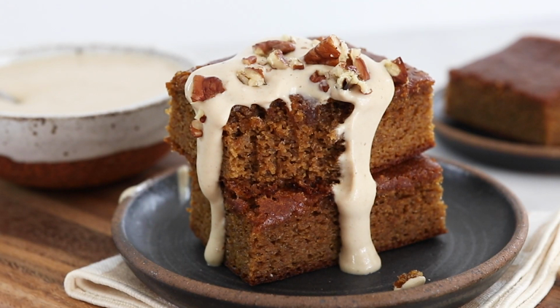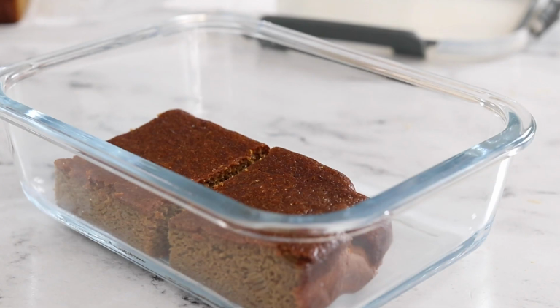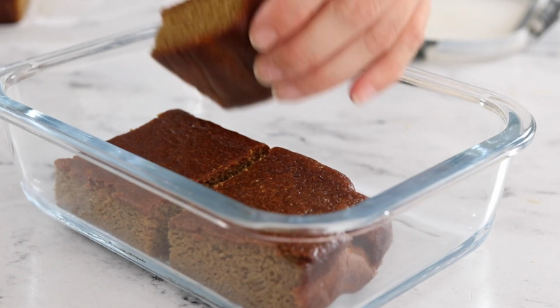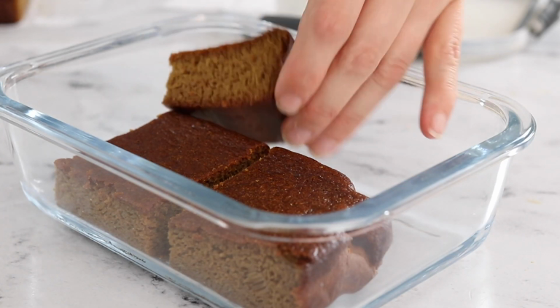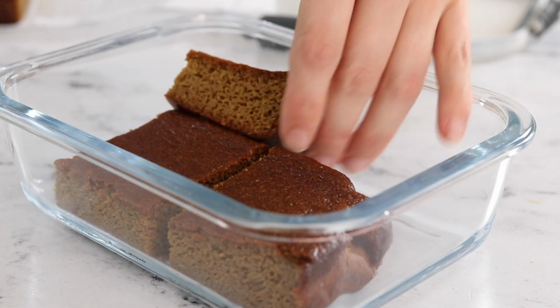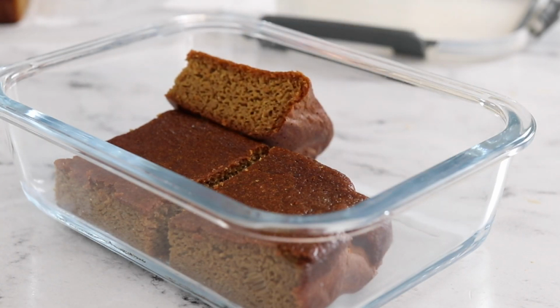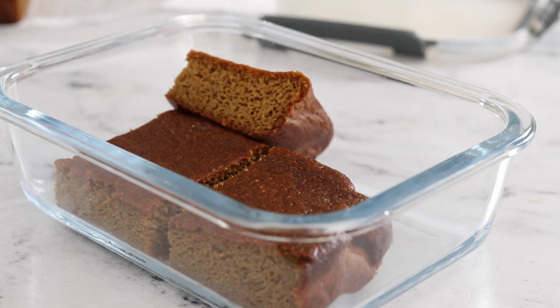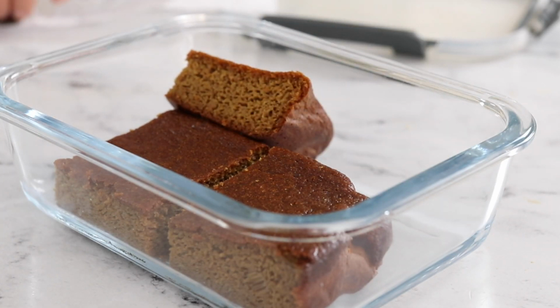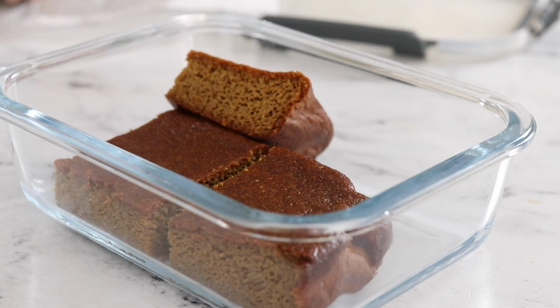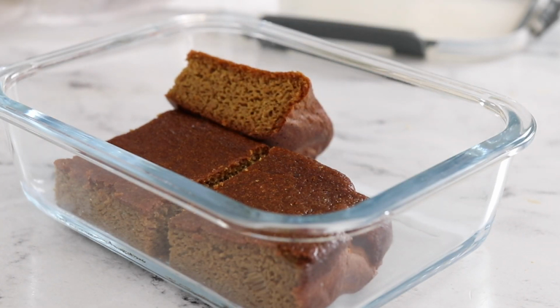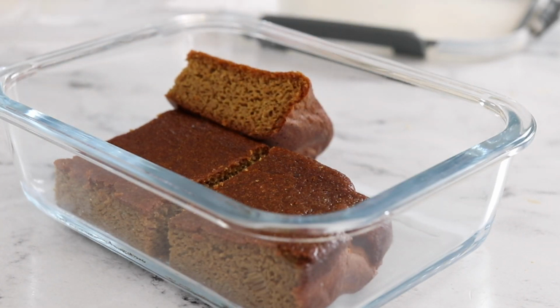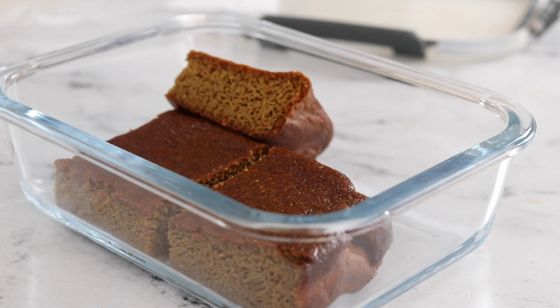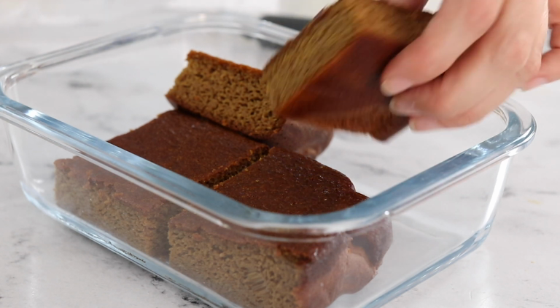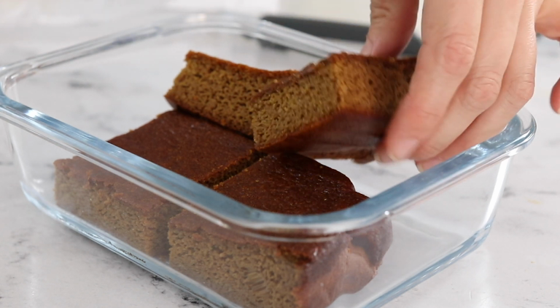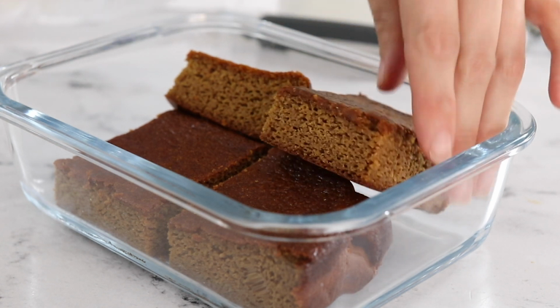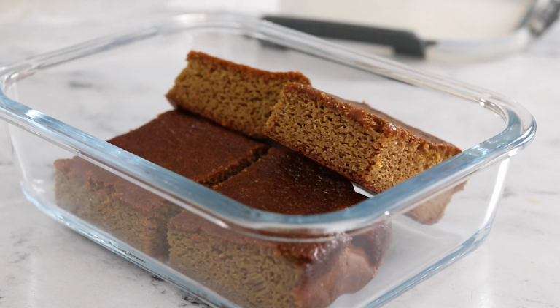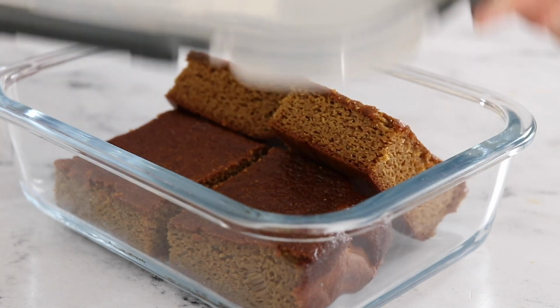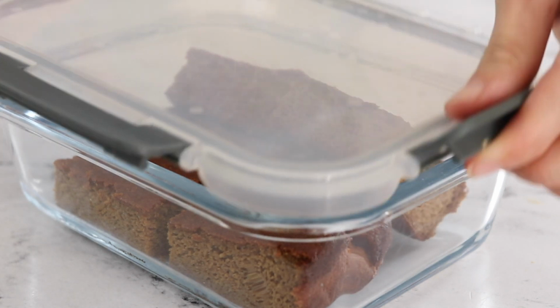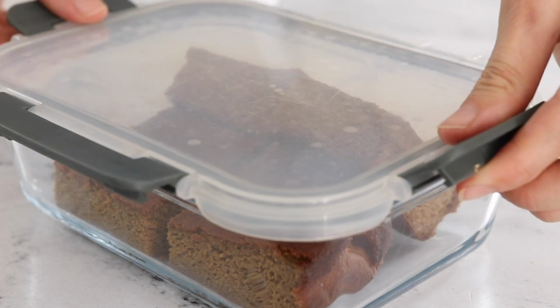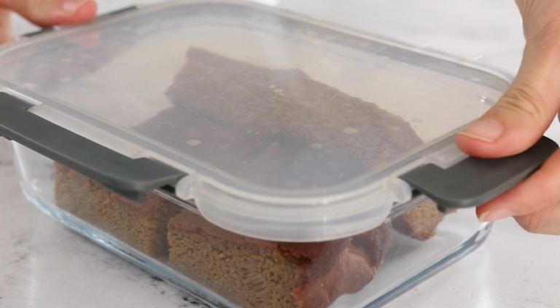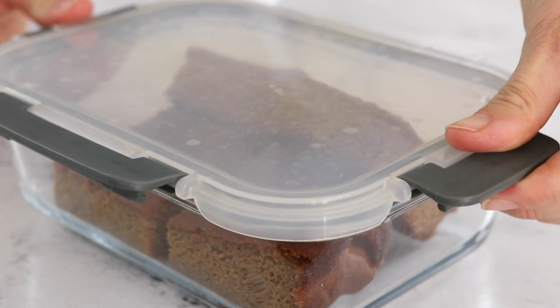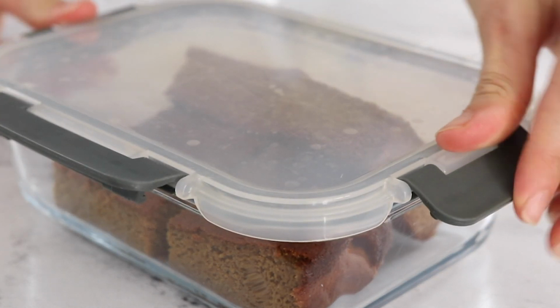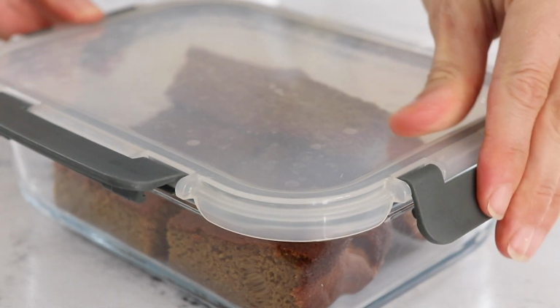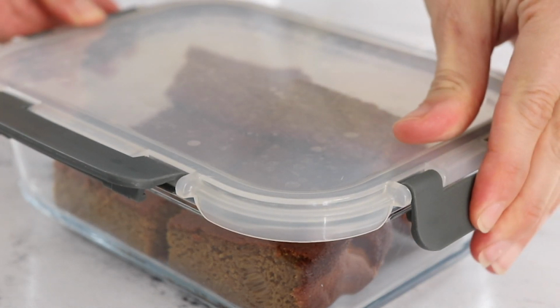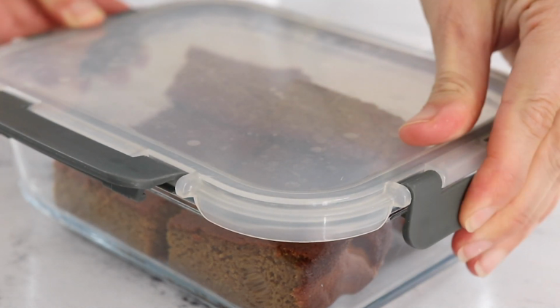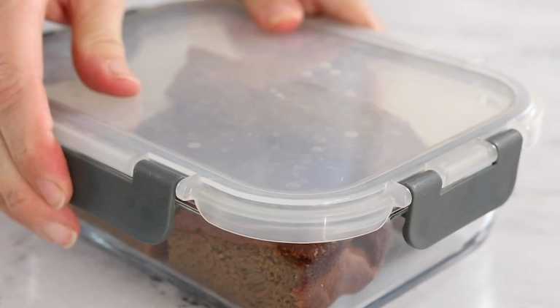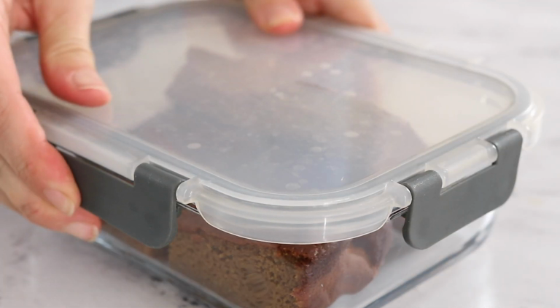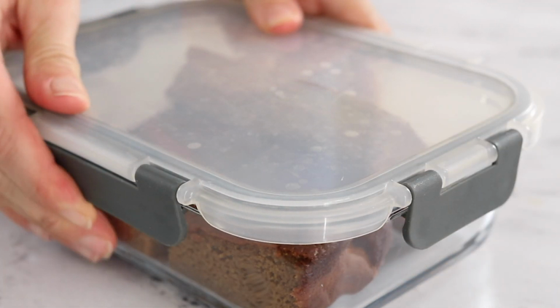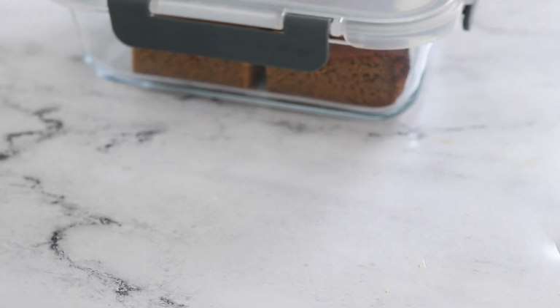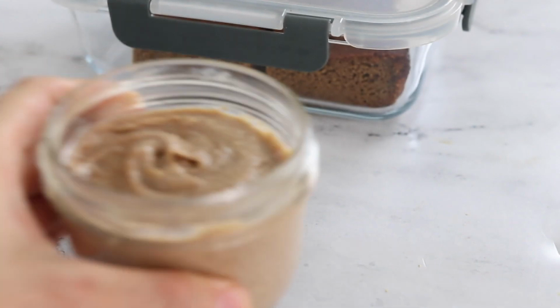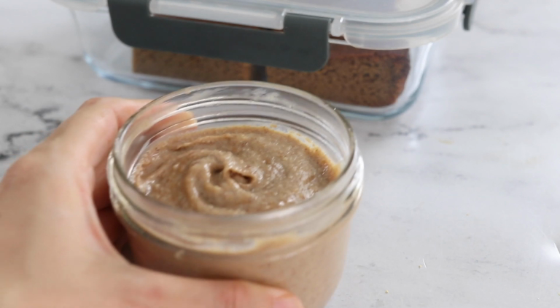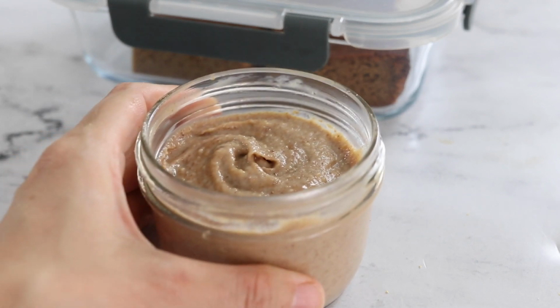You can store these pumpkin bars in an airtight container in the fridge for up to a week. I like to store the glaze separately so the bars won't get too messy.